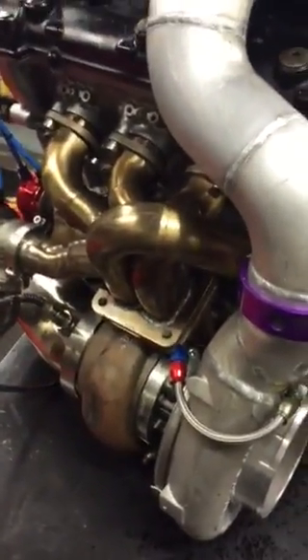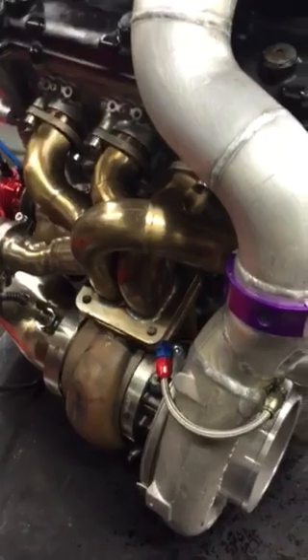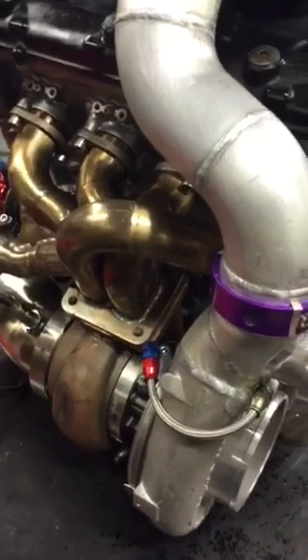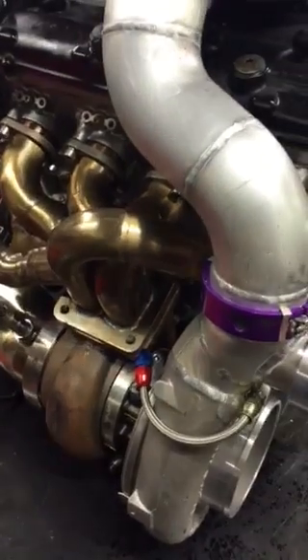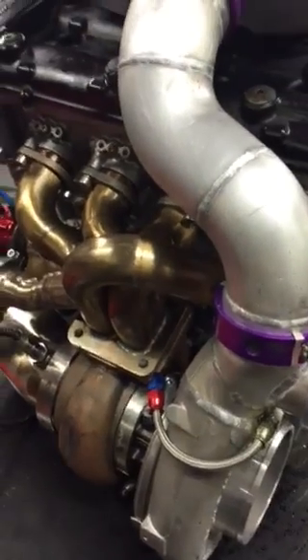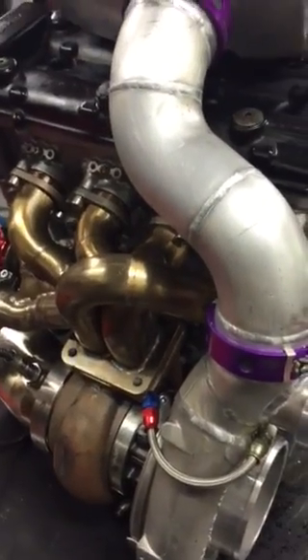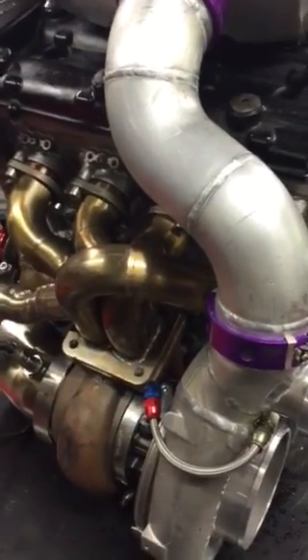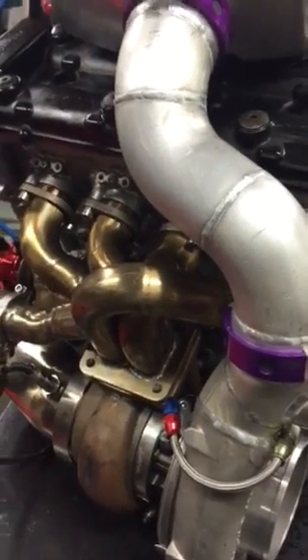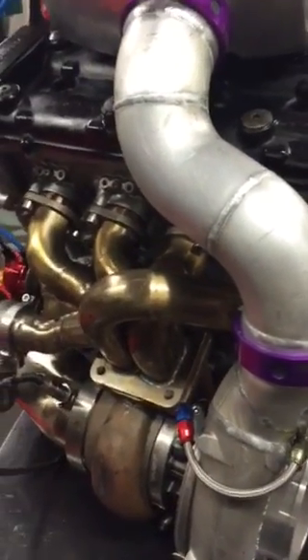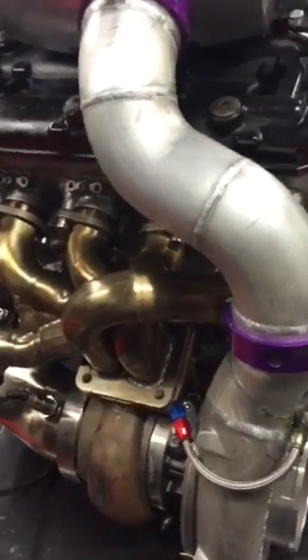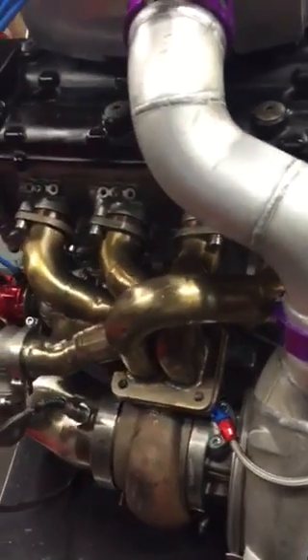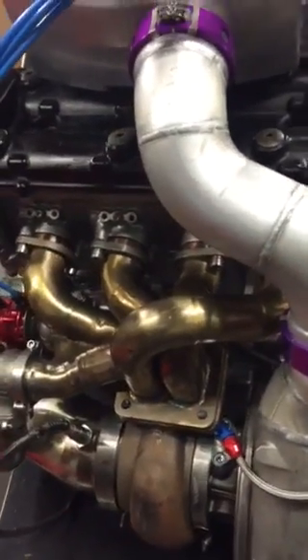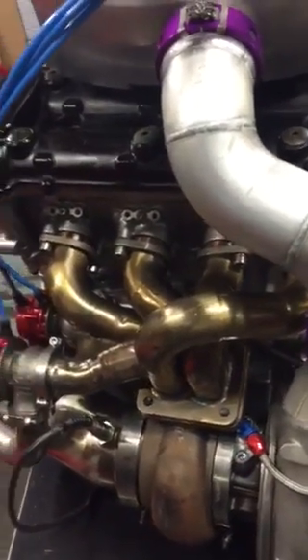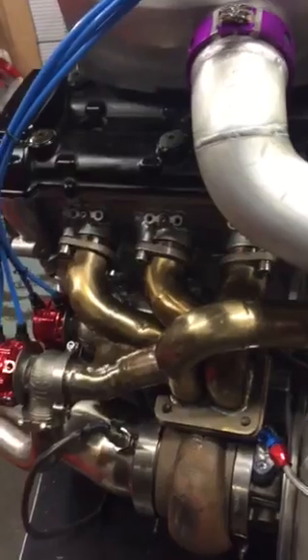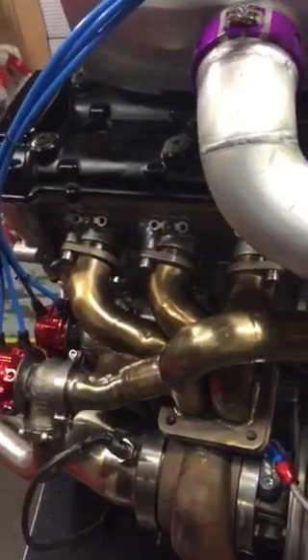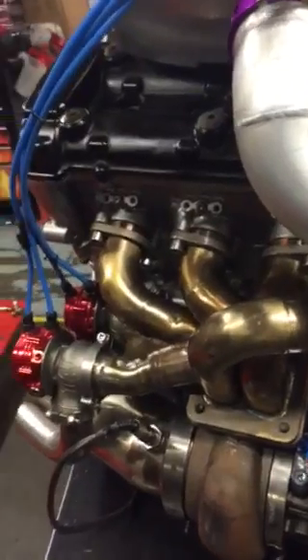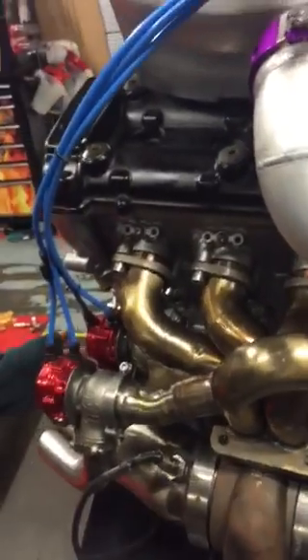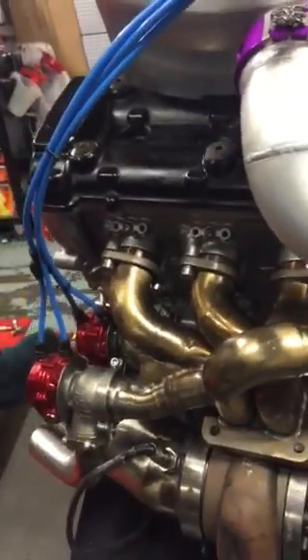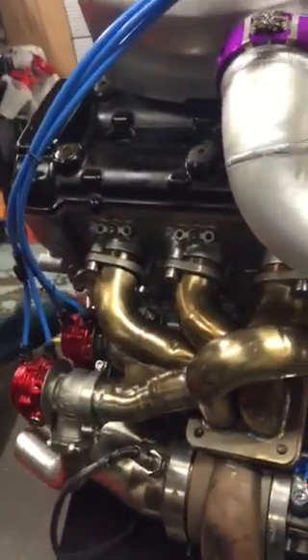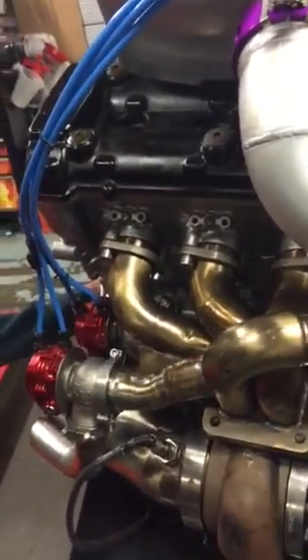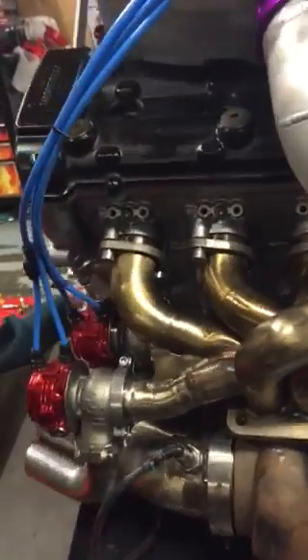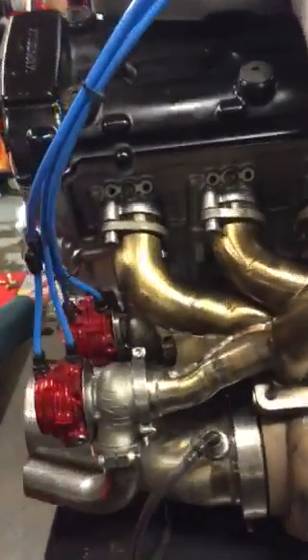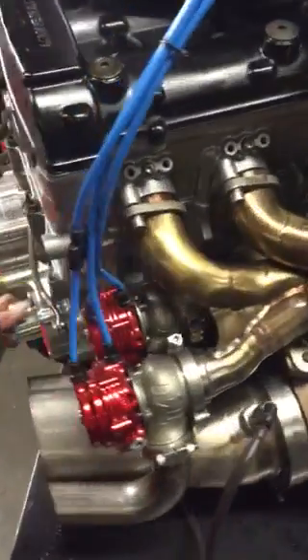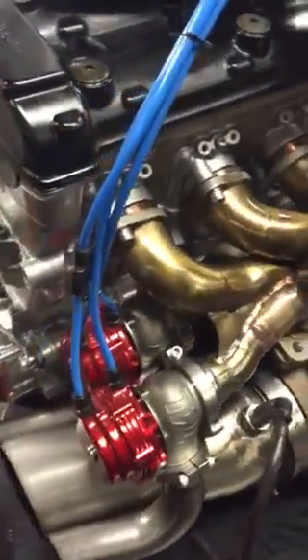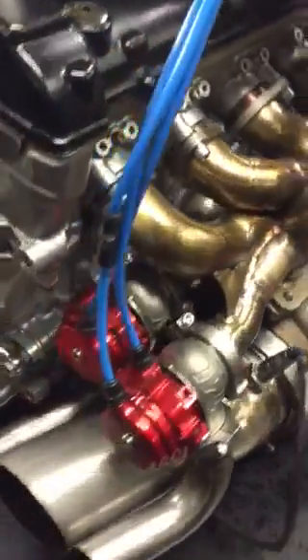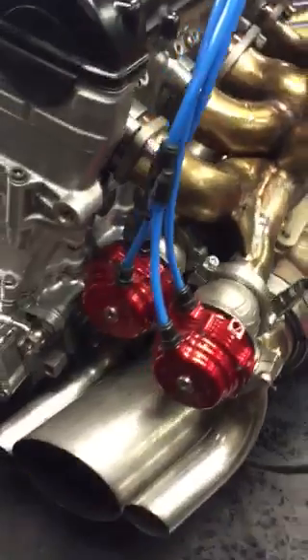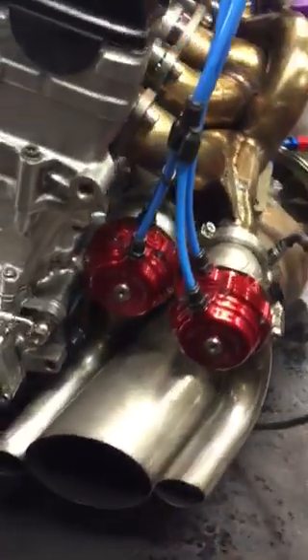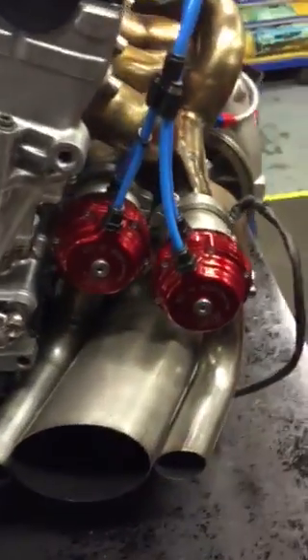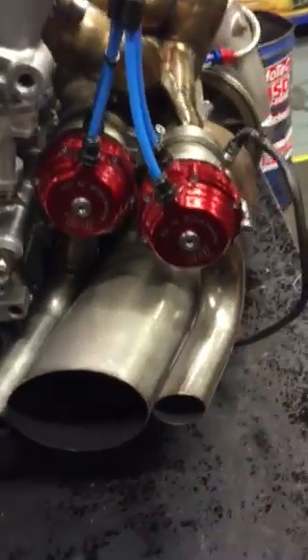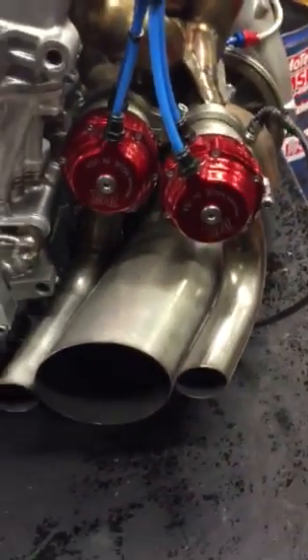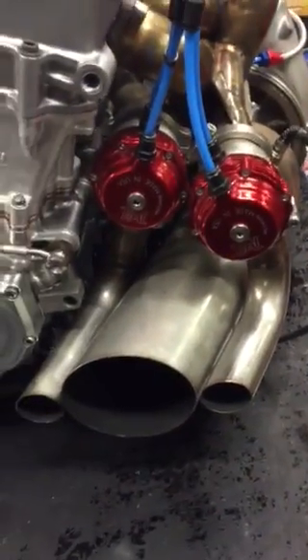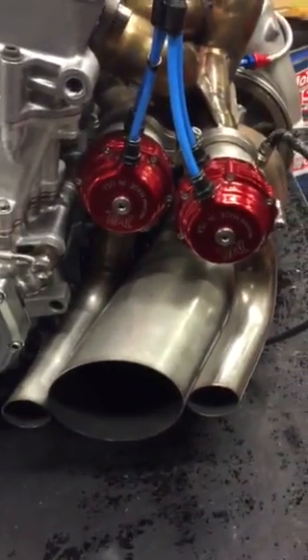1-7/8 inch high on the headers, and twin wastegates.